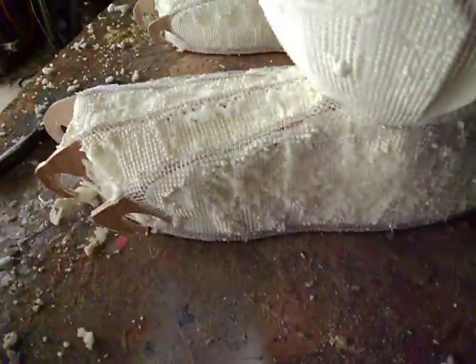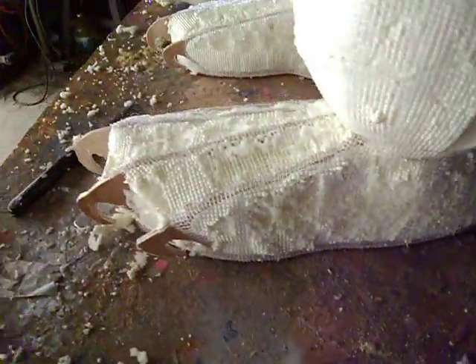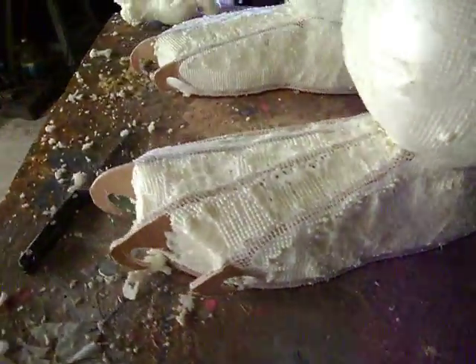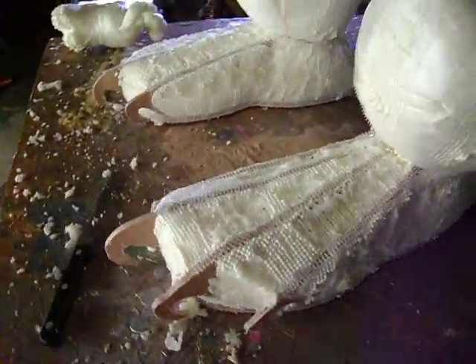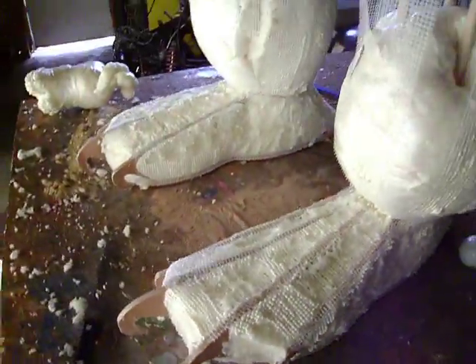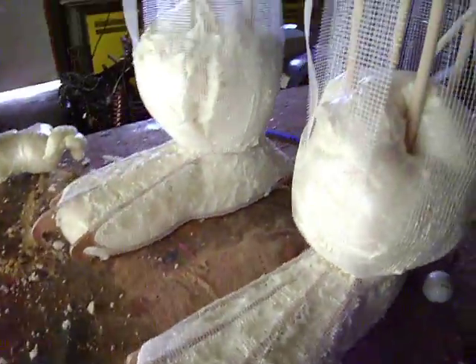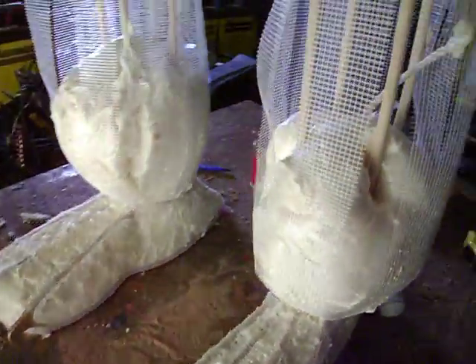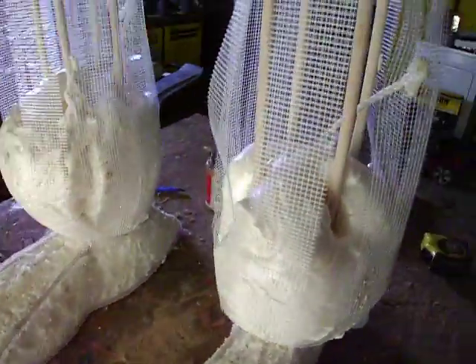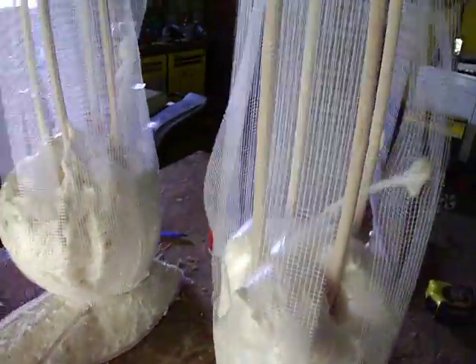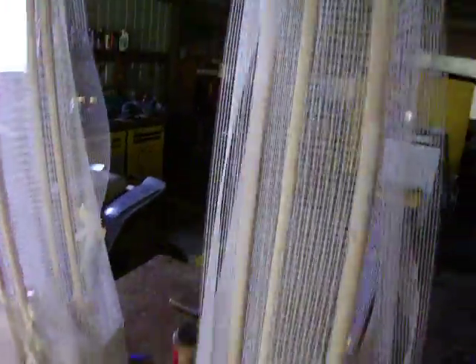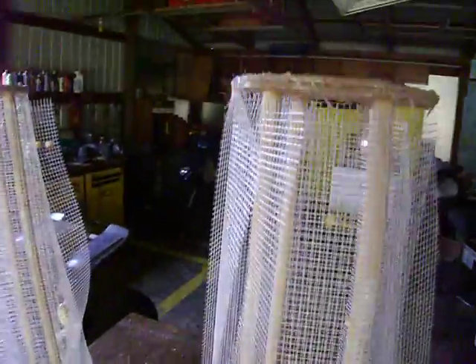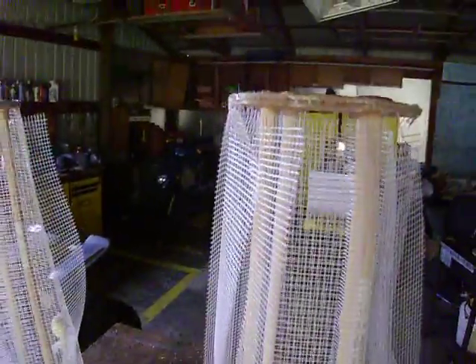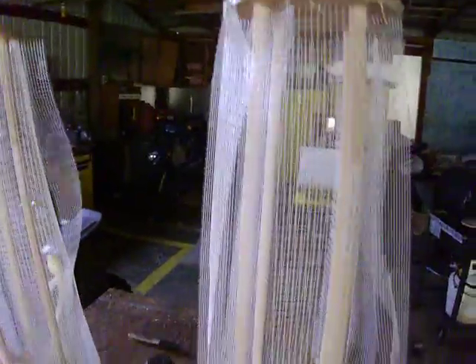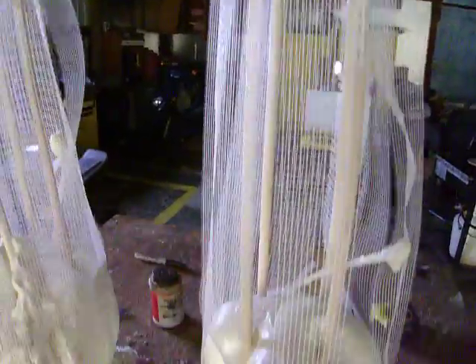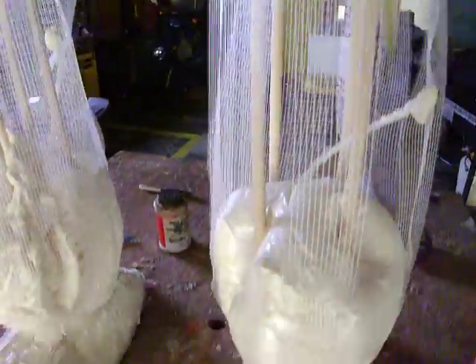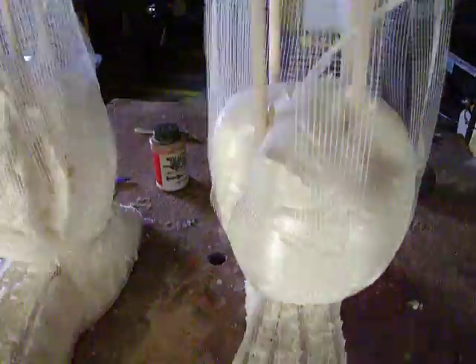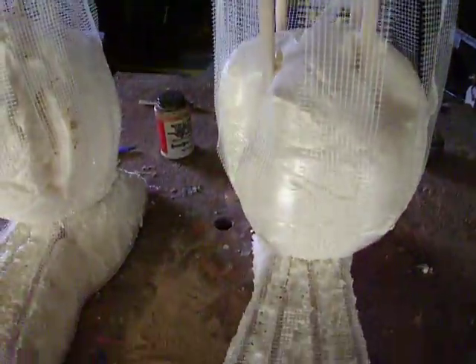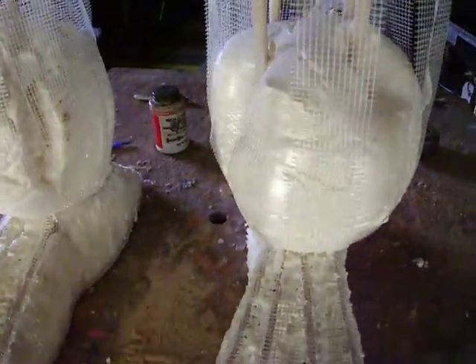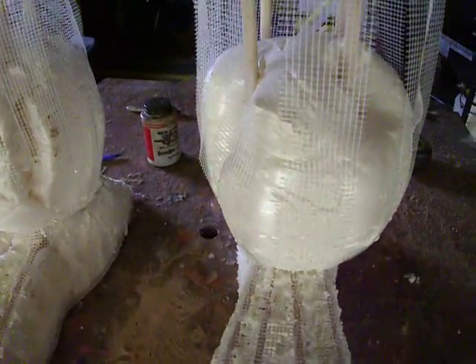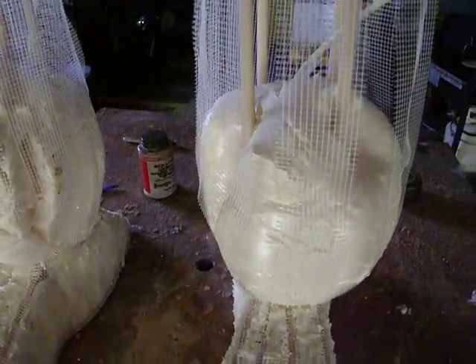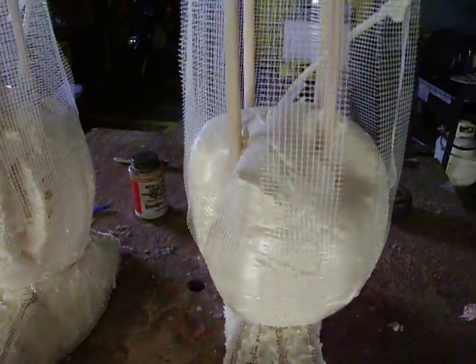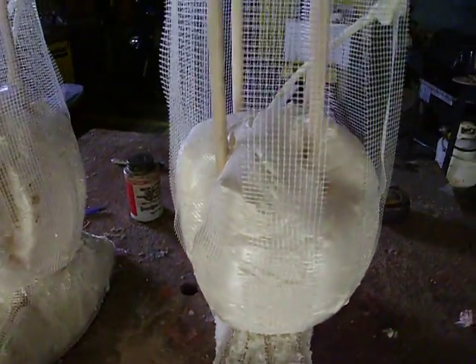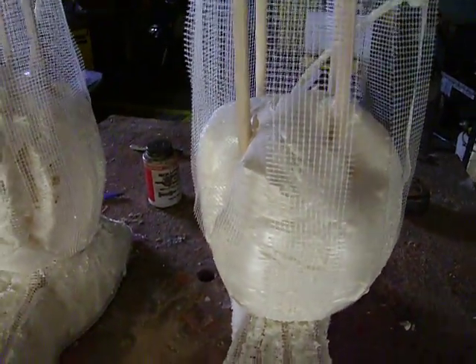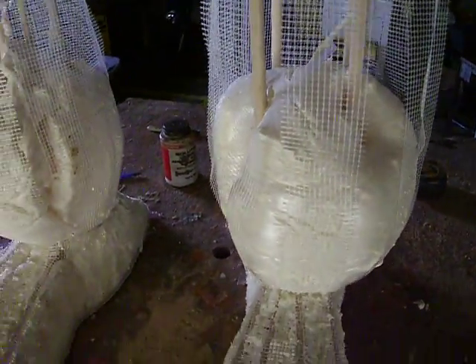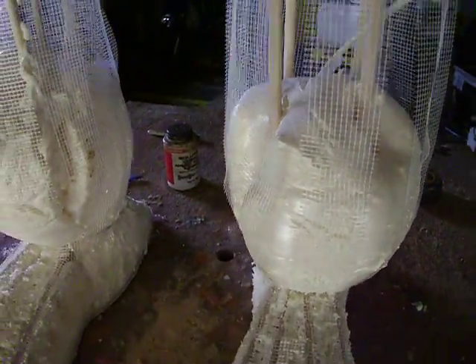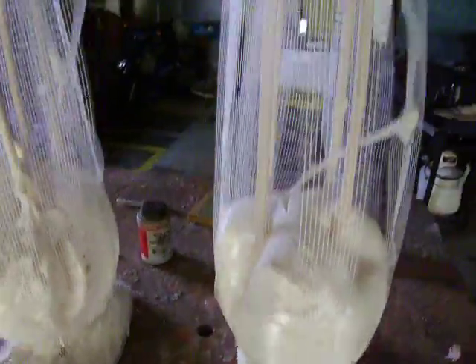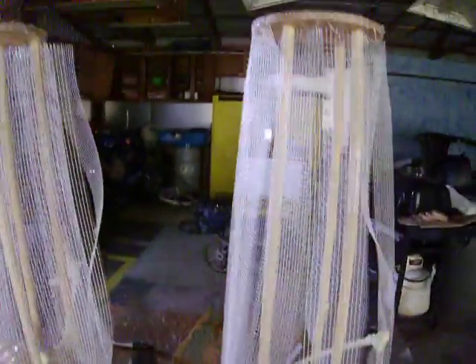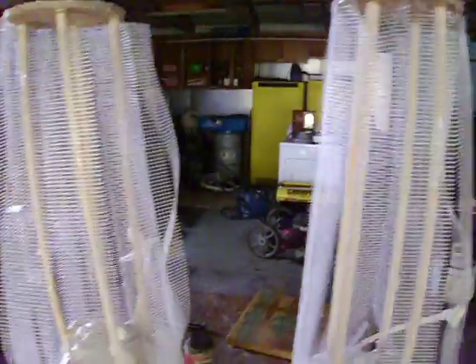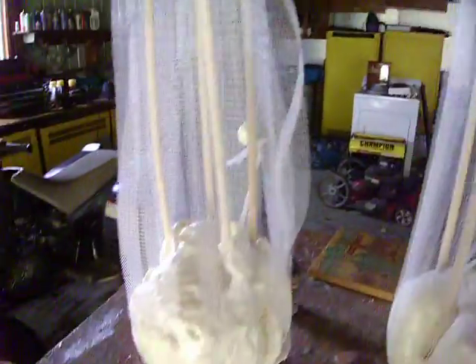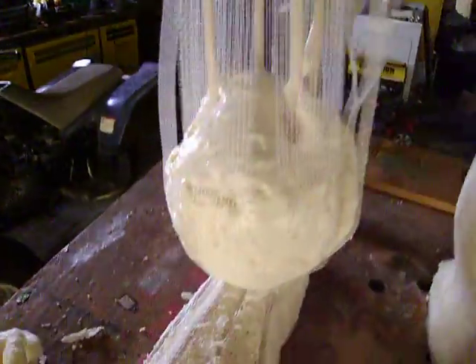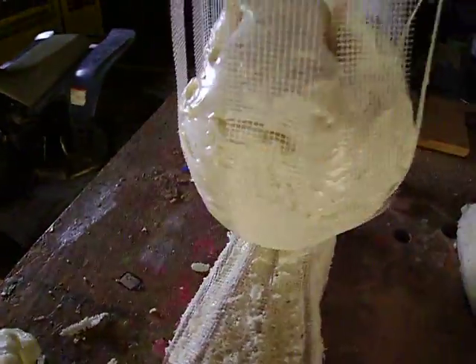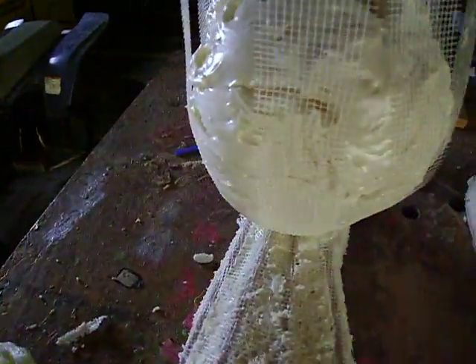What we're going to do is take these things off, round this up, and then we'll have to remesh it in to get it the way it's supposed to look.